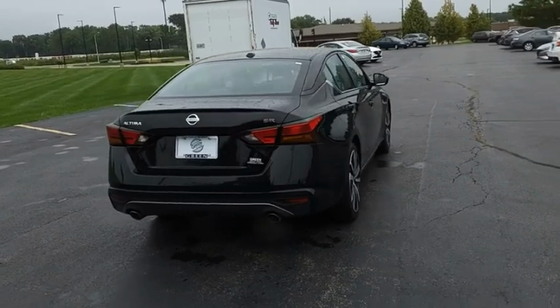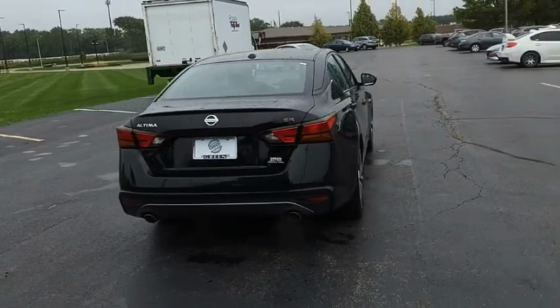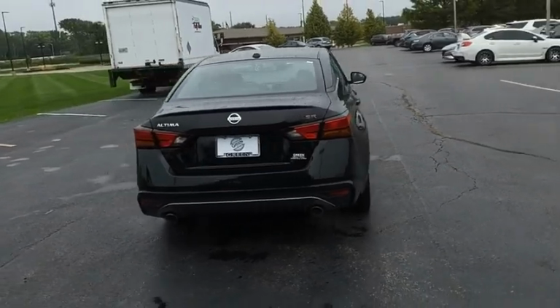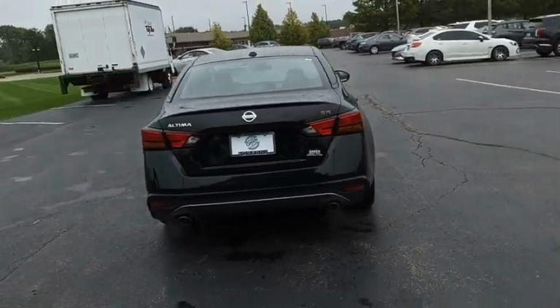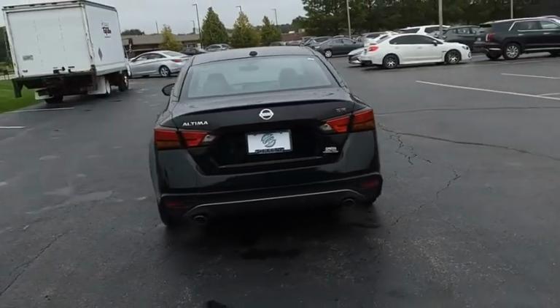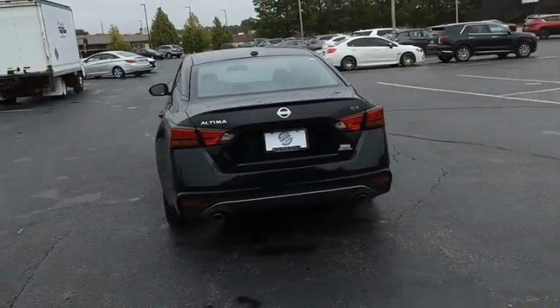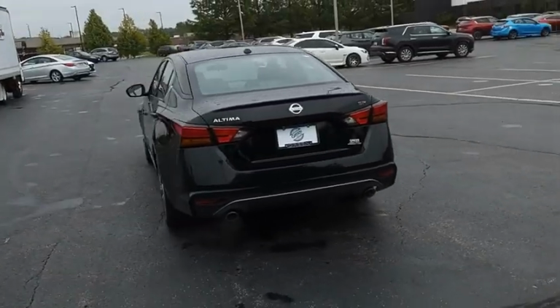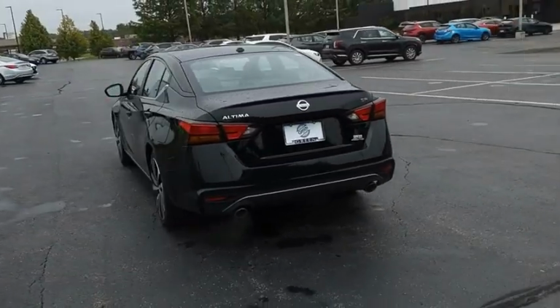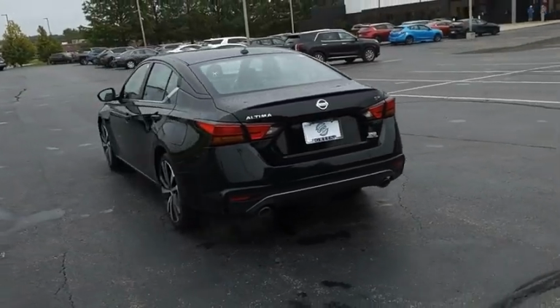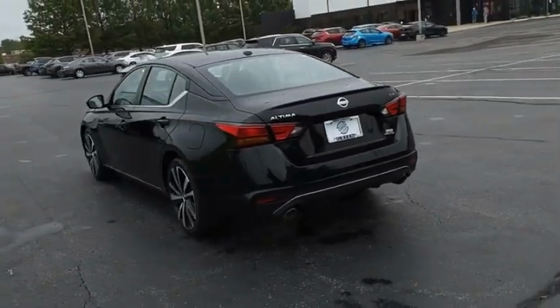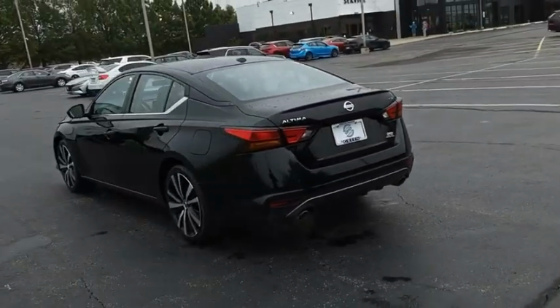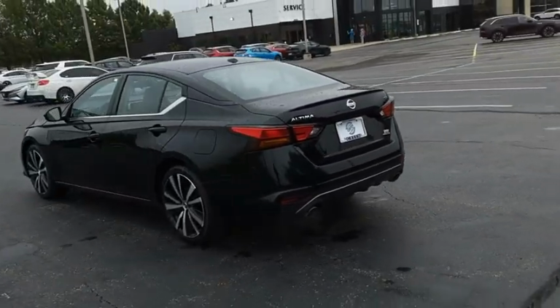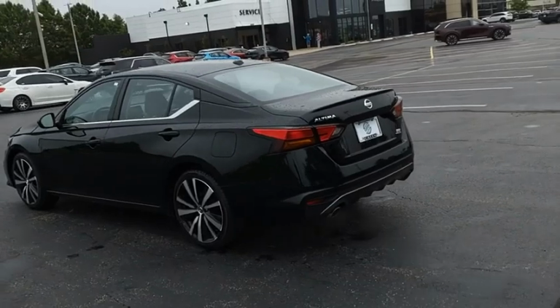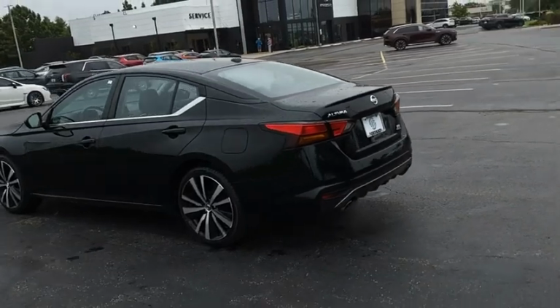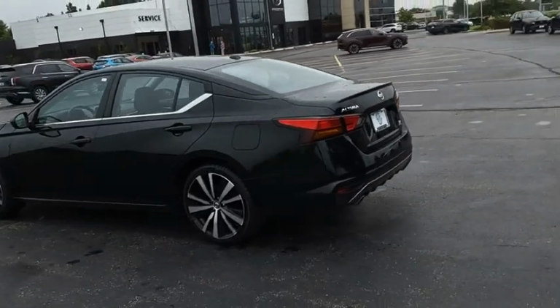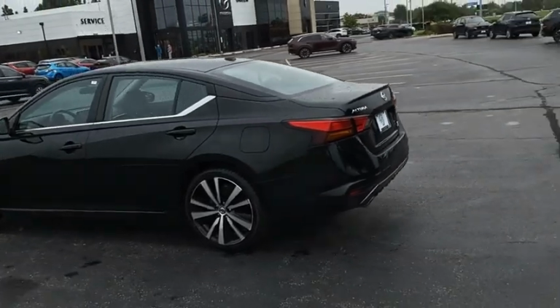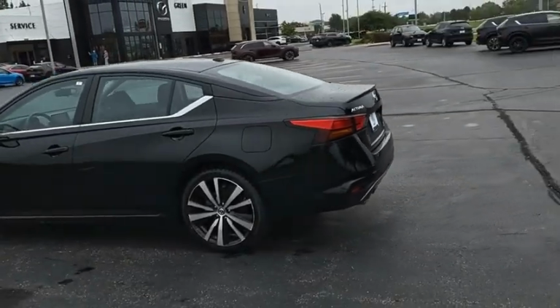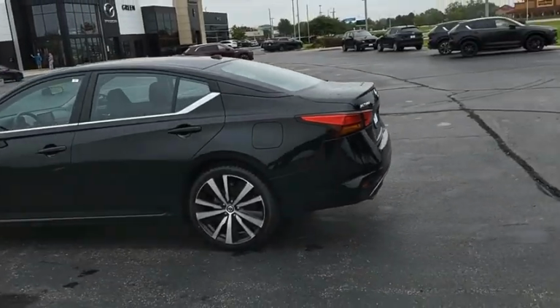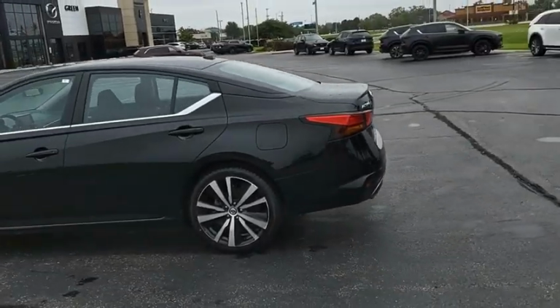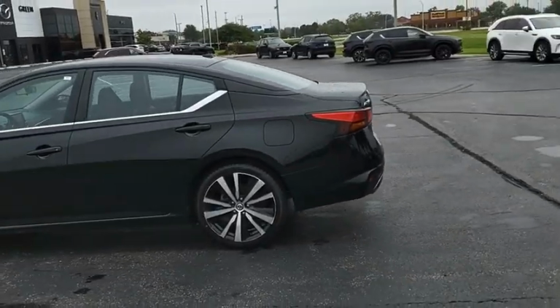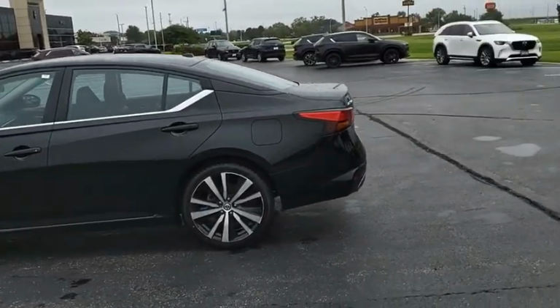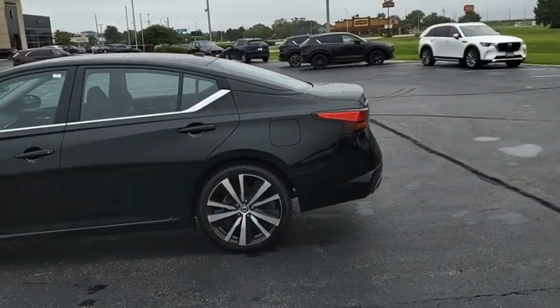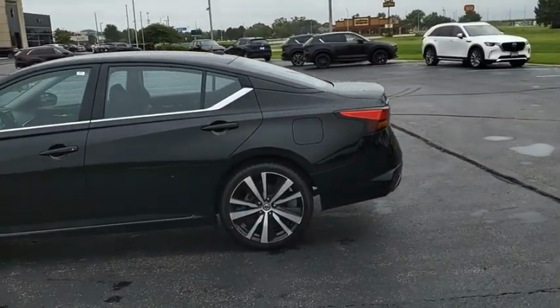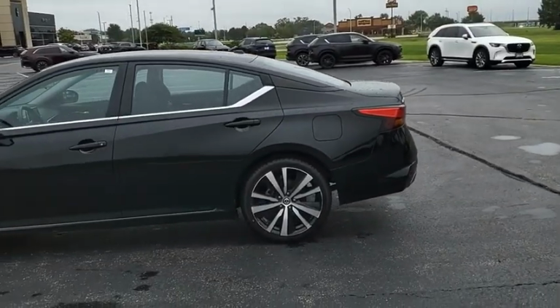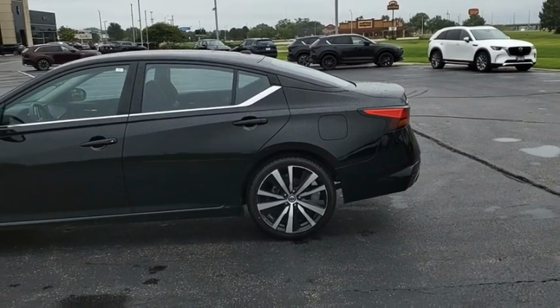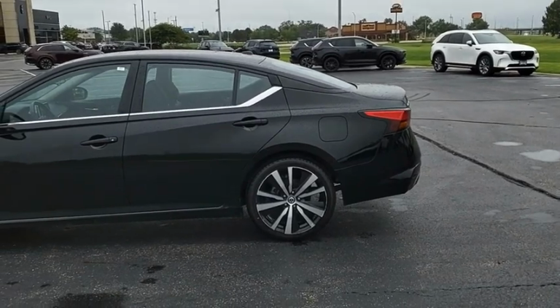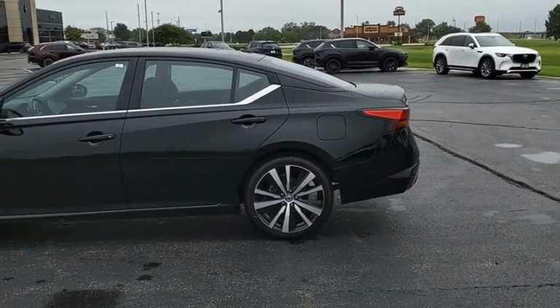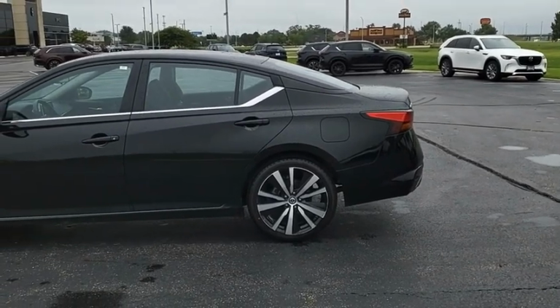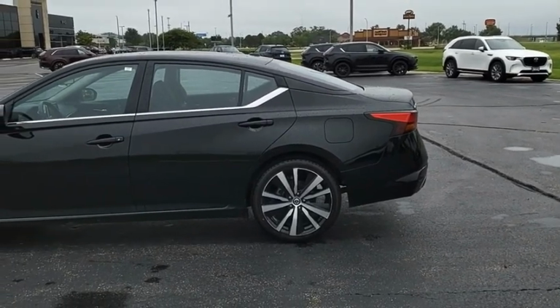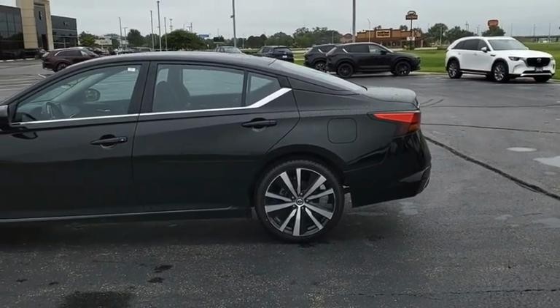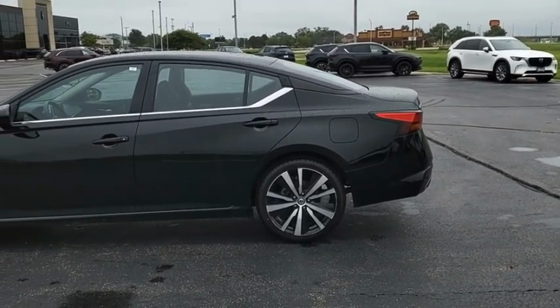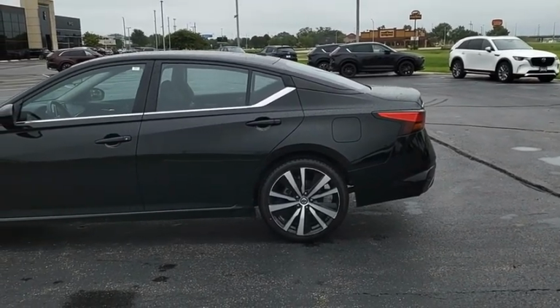The Nissan Altima offers advanced features to make life easier, including push-button ignition, which comes standard. Combine that with a powerful engine and standard airbags and over 5,000 quality and performance tests, and you'll see the Nissan Altima is made to drive and built to last.